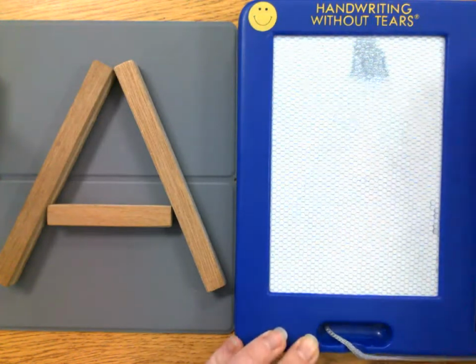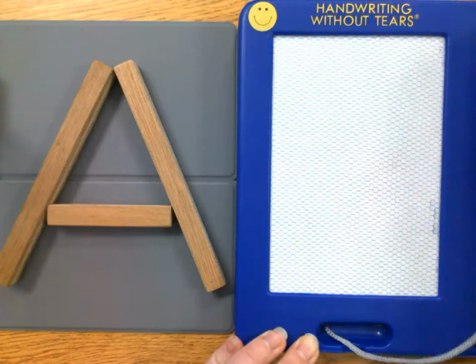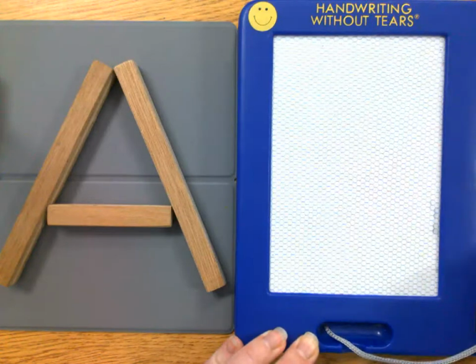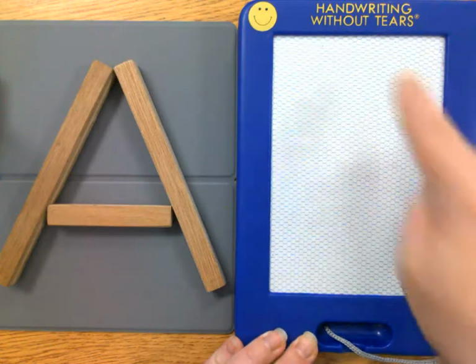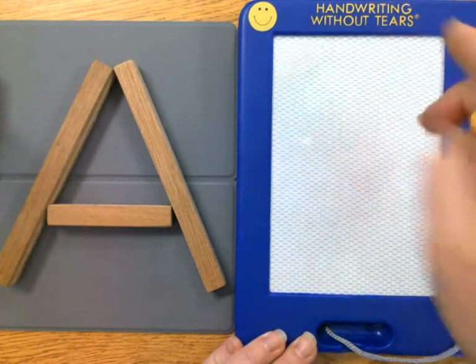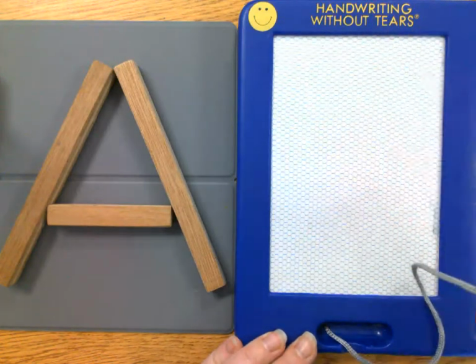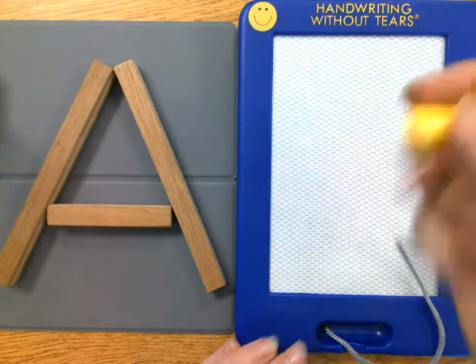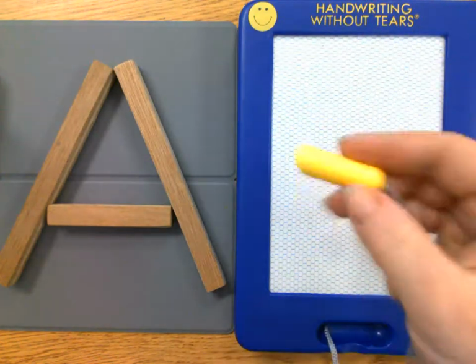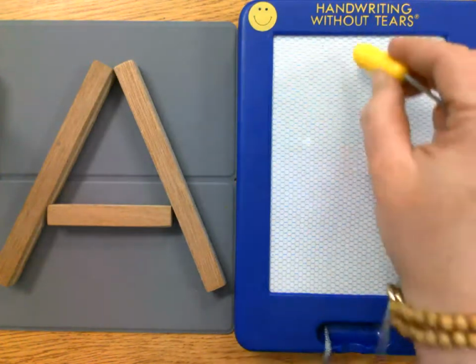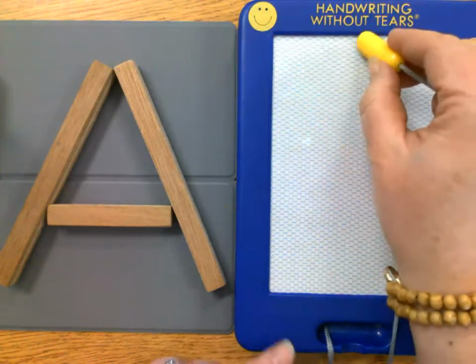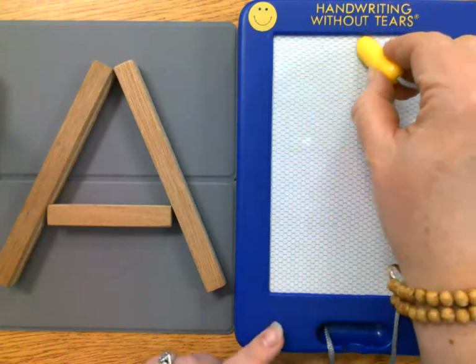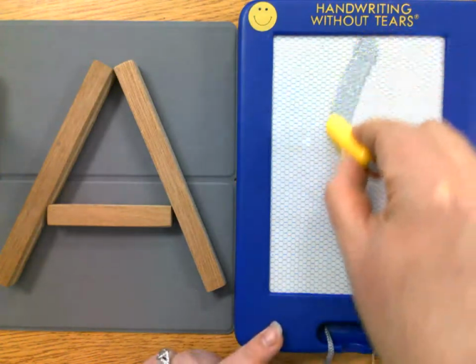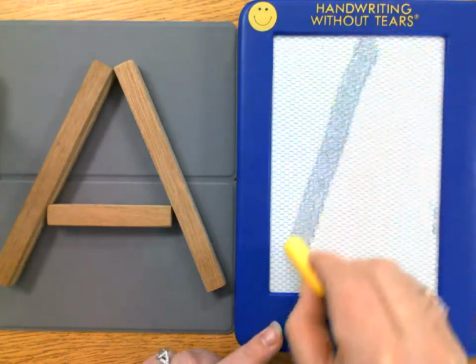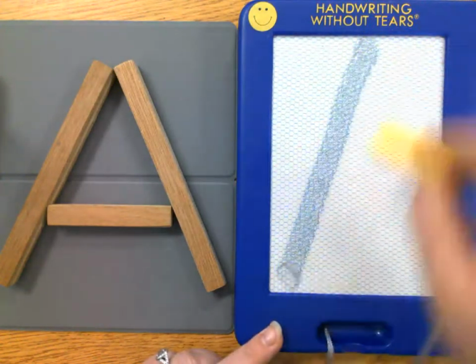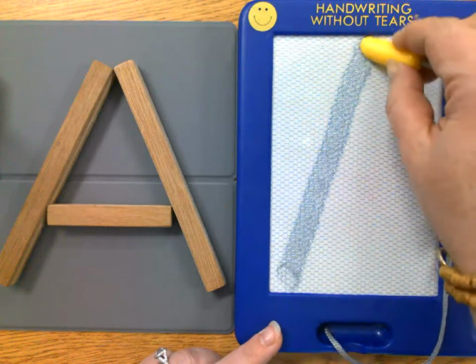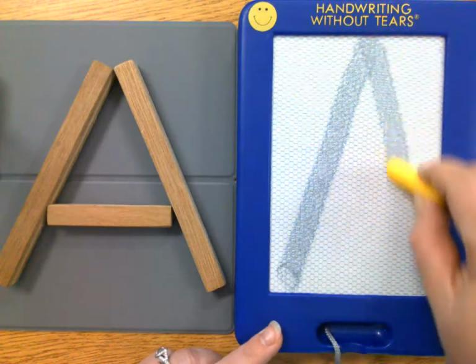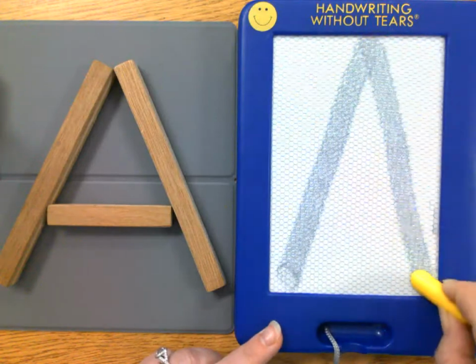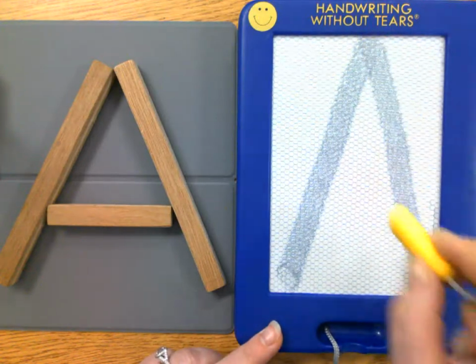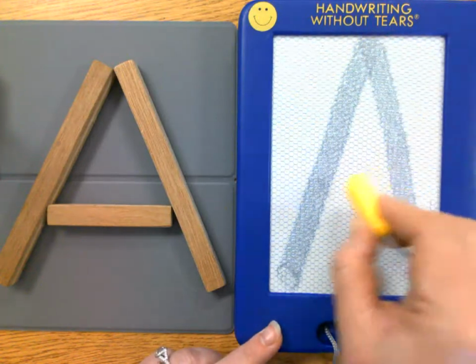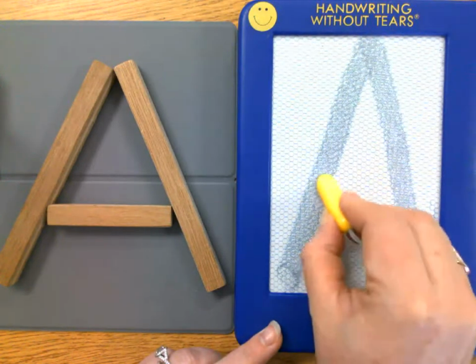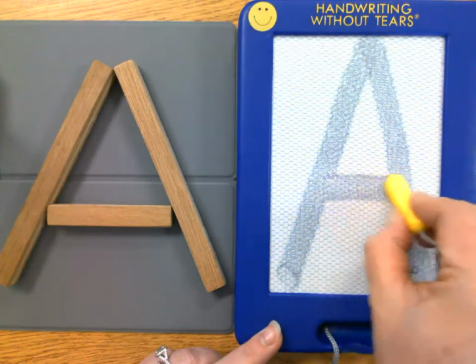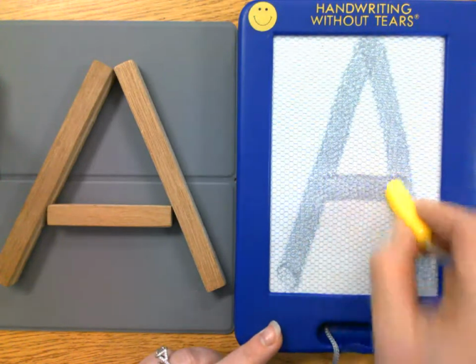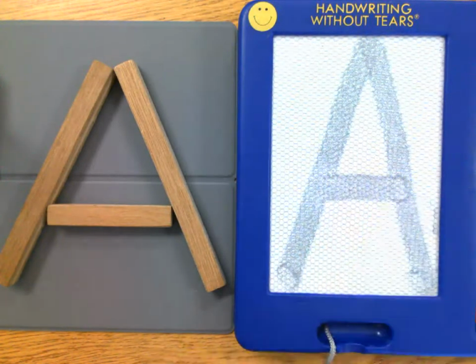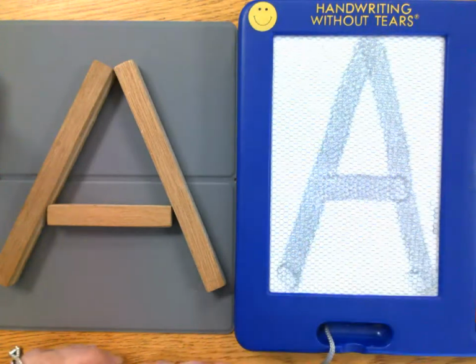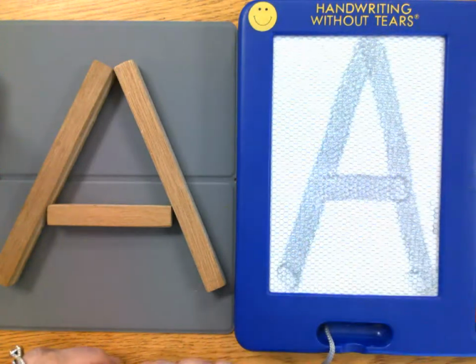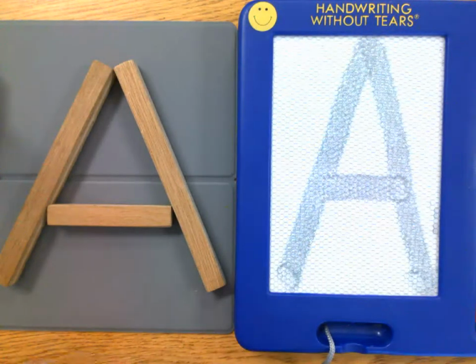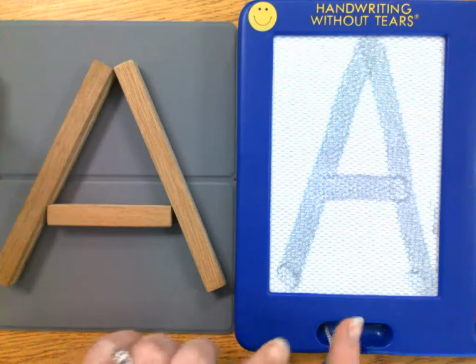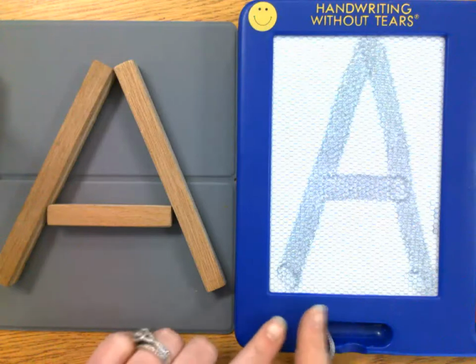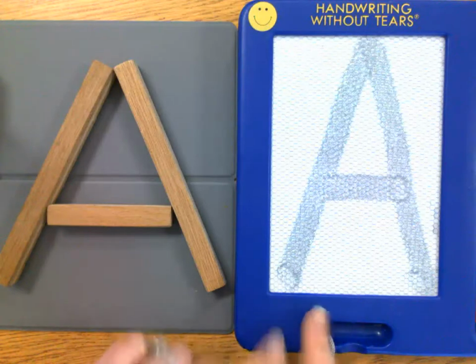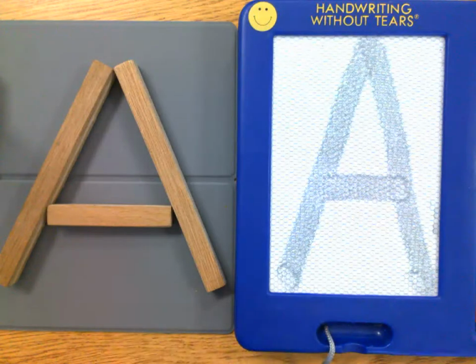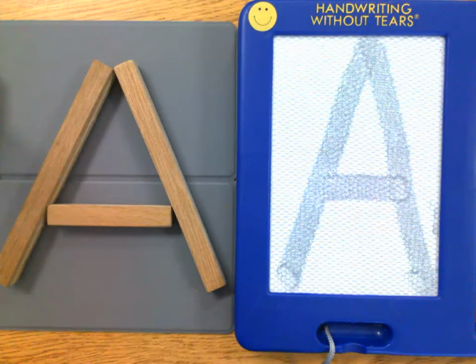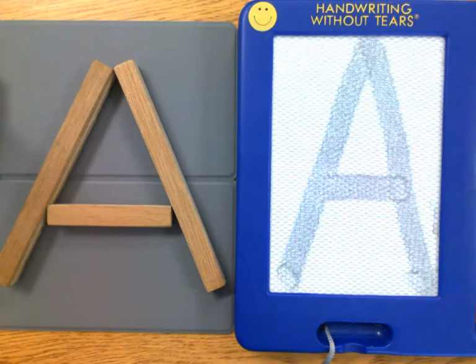And one more time, our center starting letter A: big line, big line, little line across. Now friends, you go practice printing the letter A.